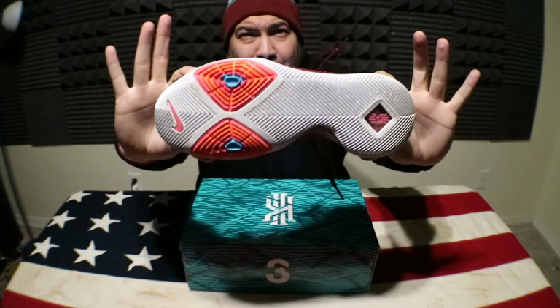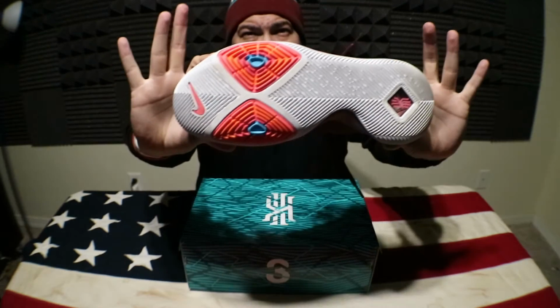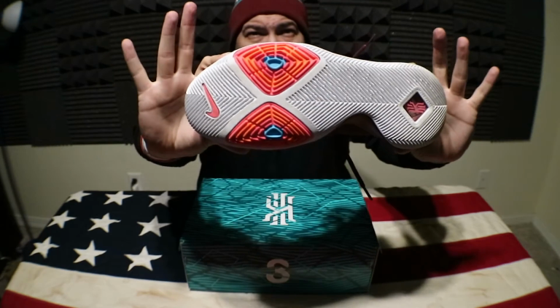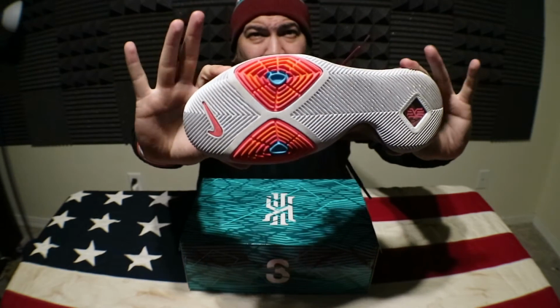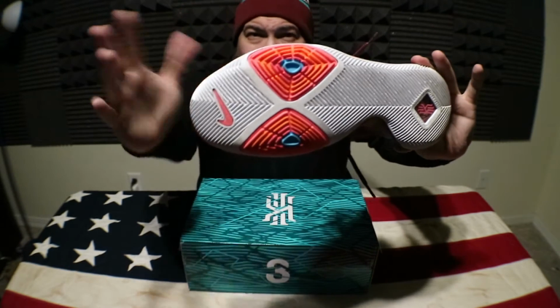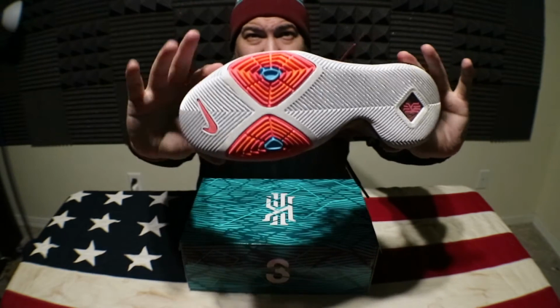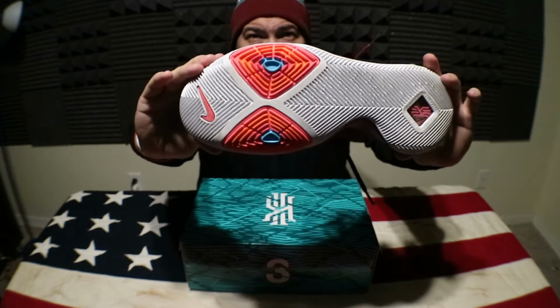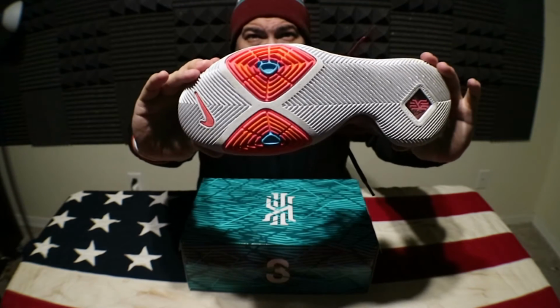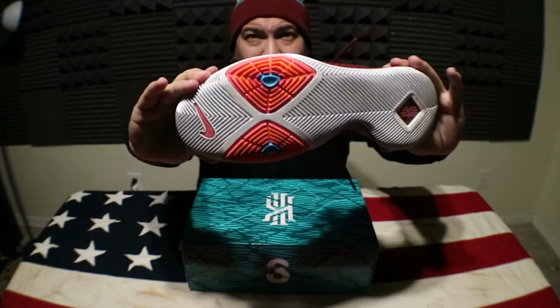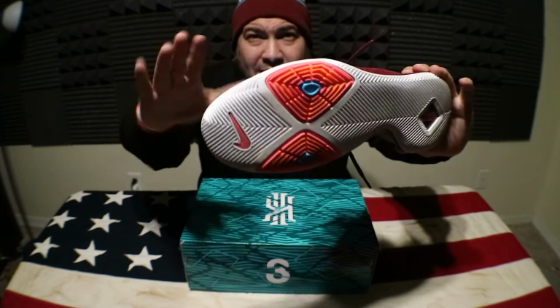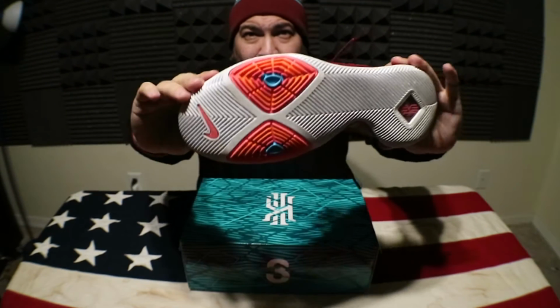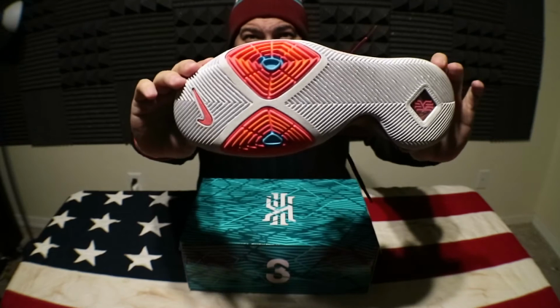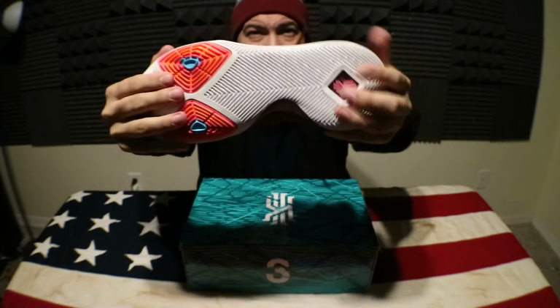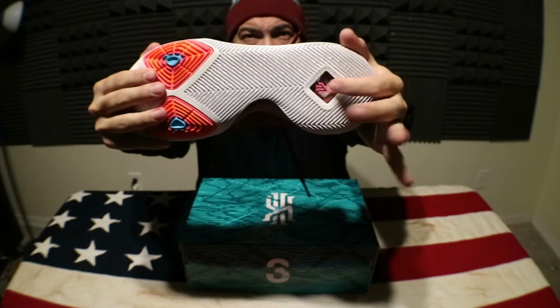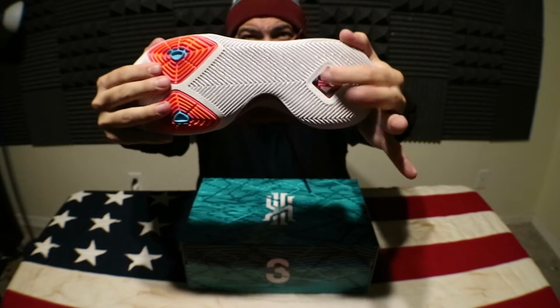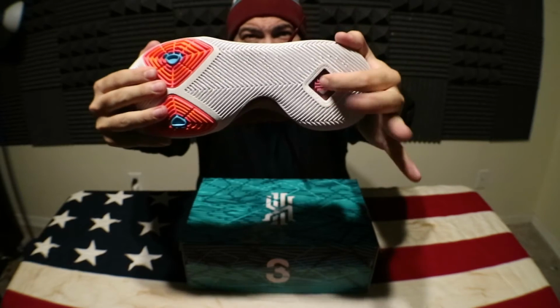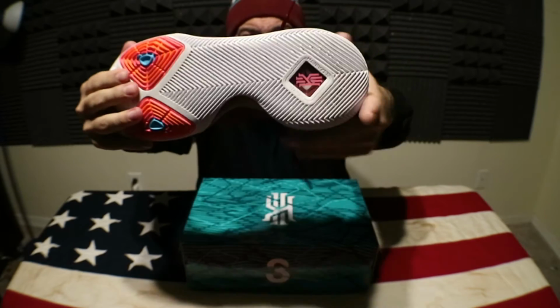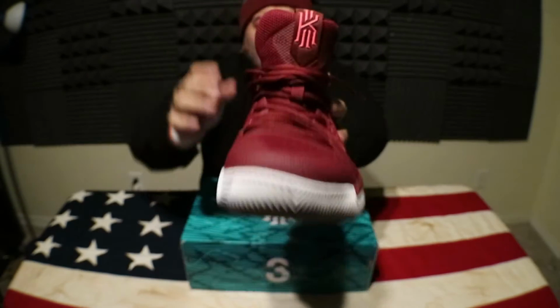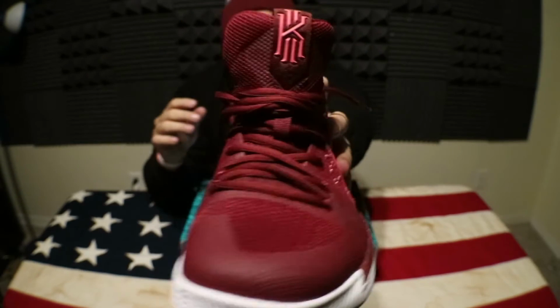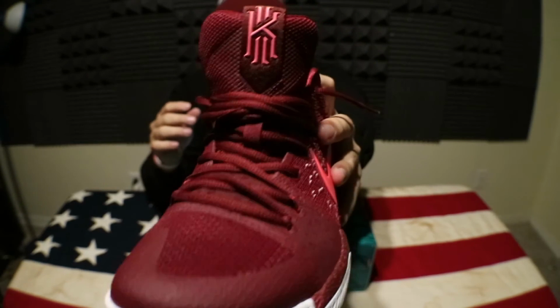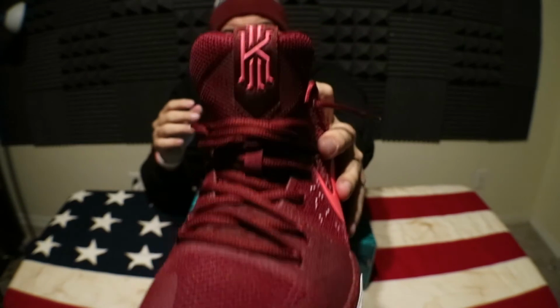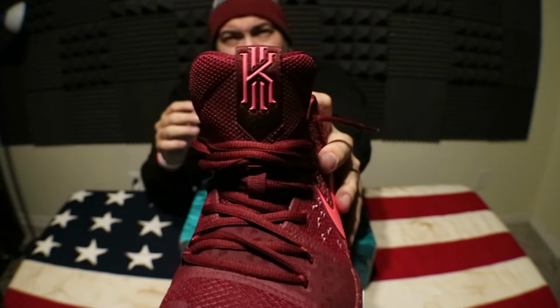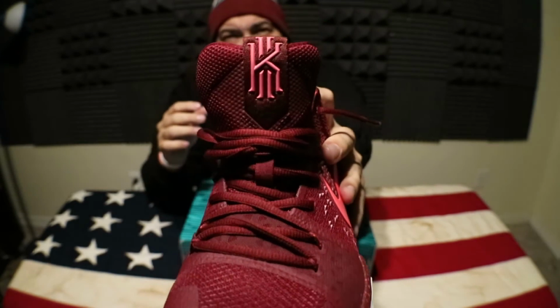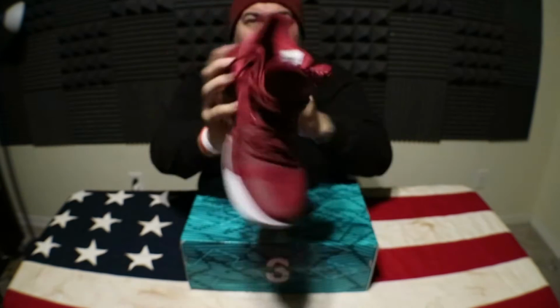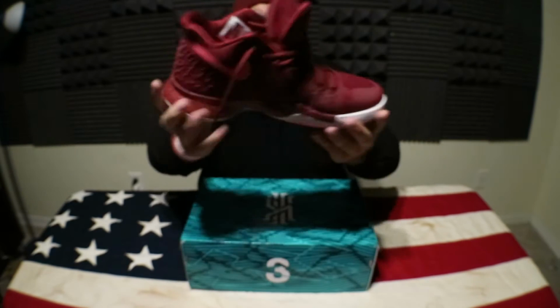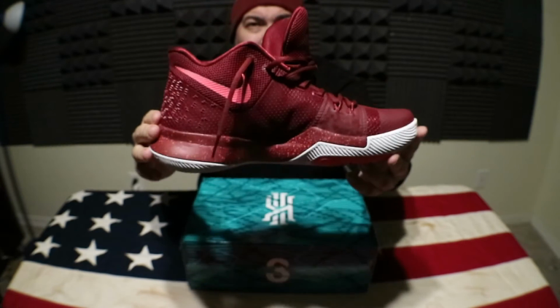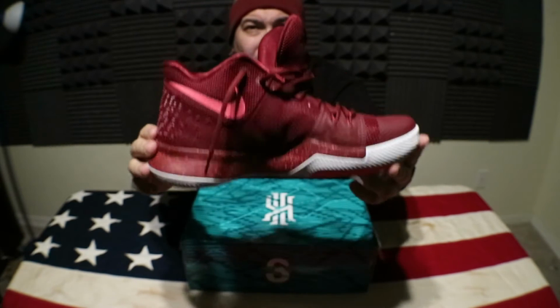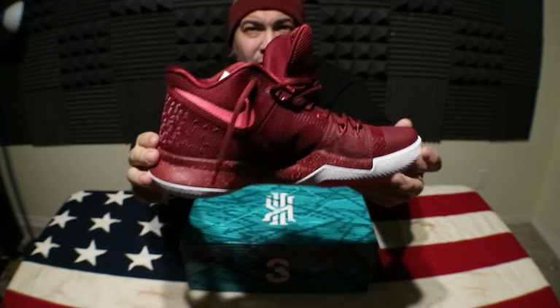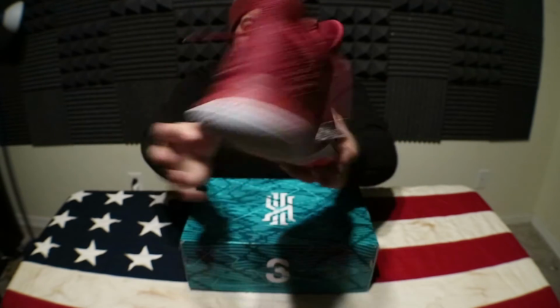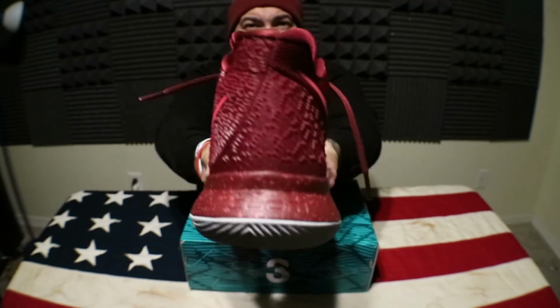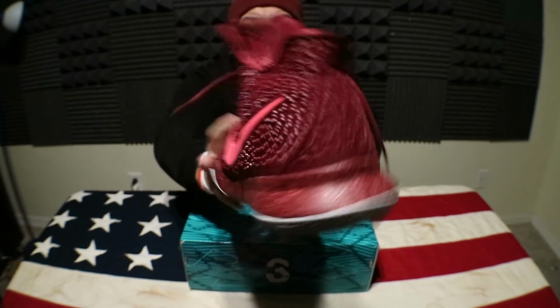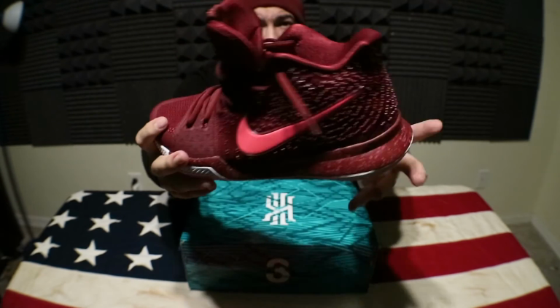You got the pods down here, which — I mean if you watch Kyrie play you know he's always breaking ankles — and then you got that zoom pocket here, you know the Kyrie patch on the top. $120 price point for this signature shoe, which is not a bad price point.